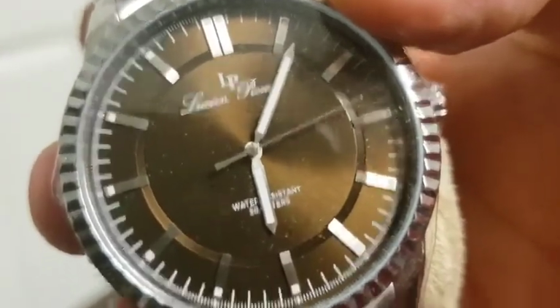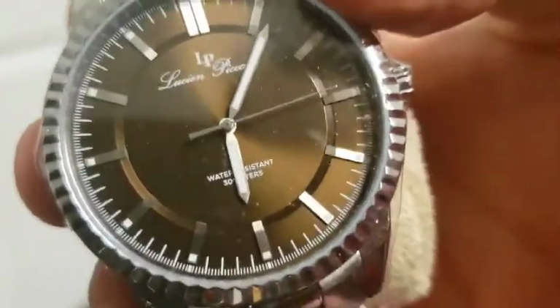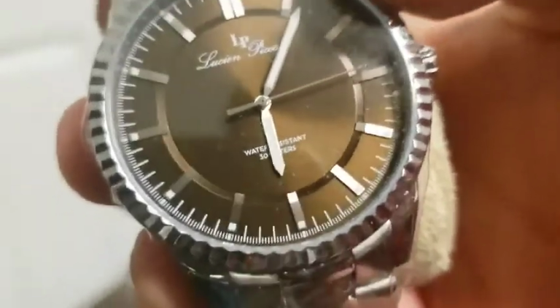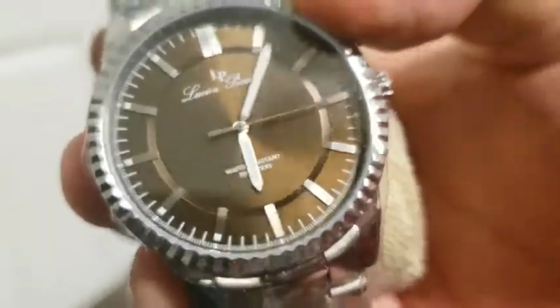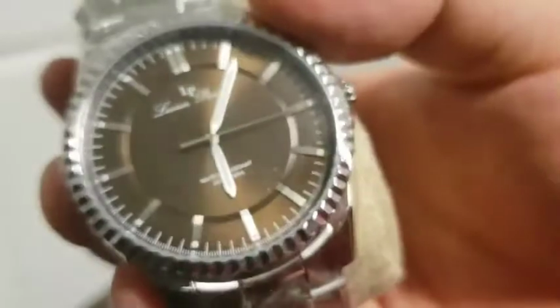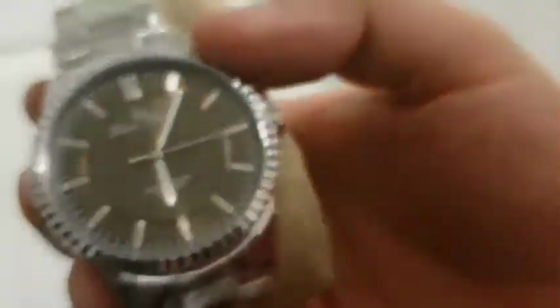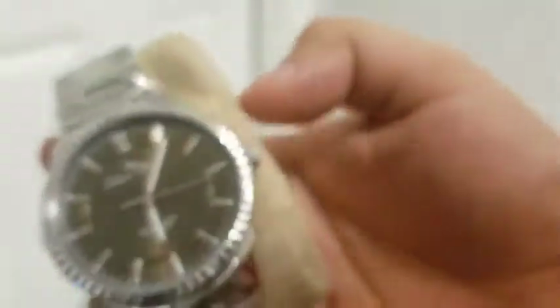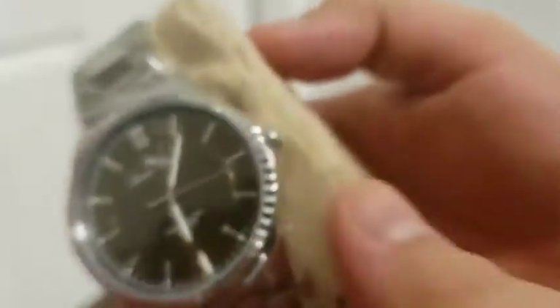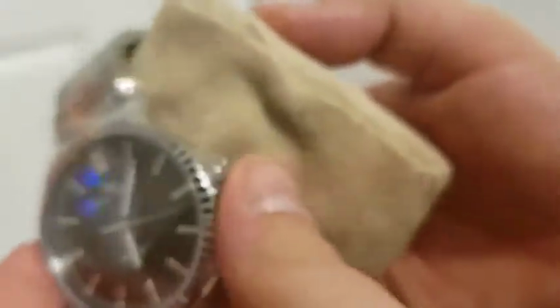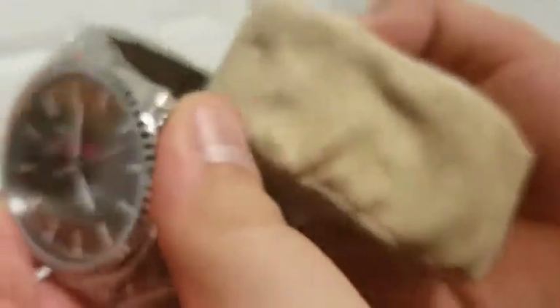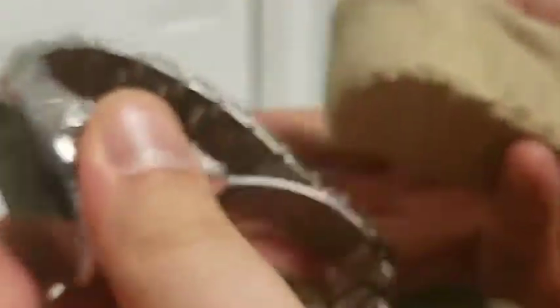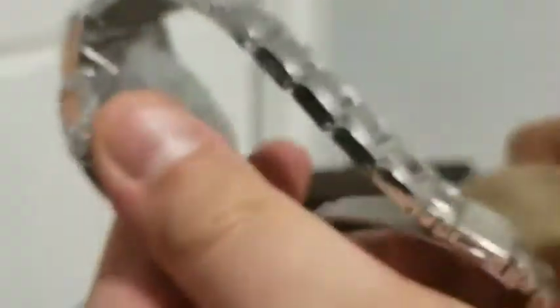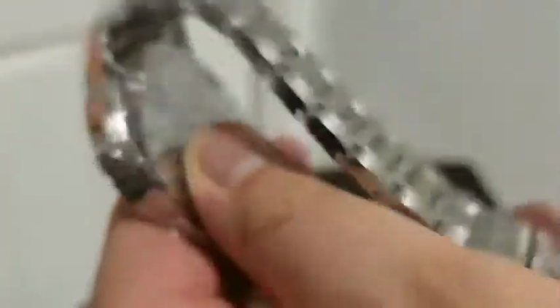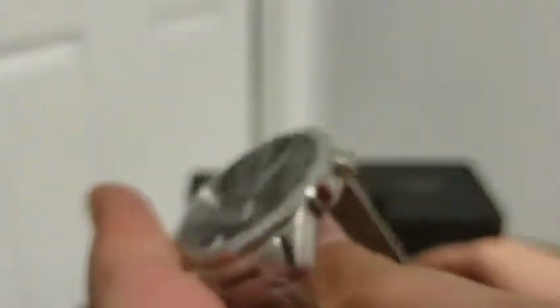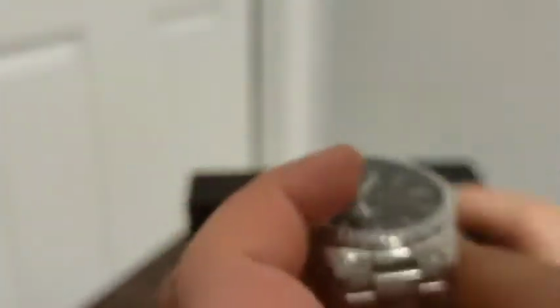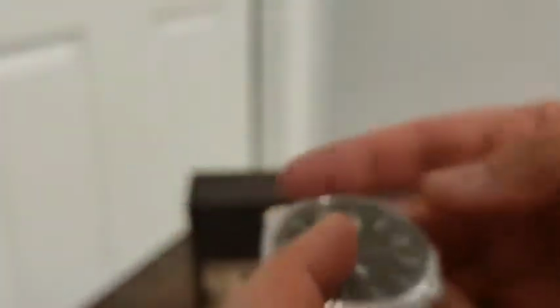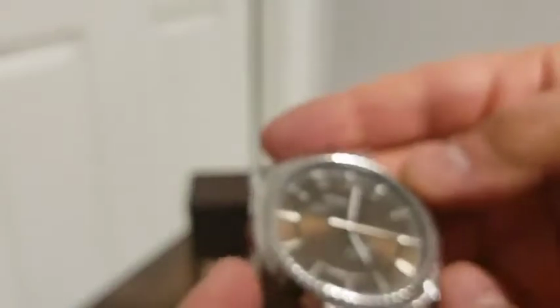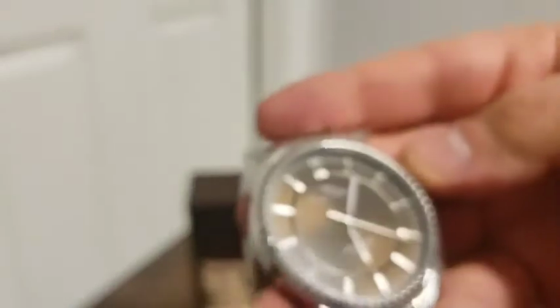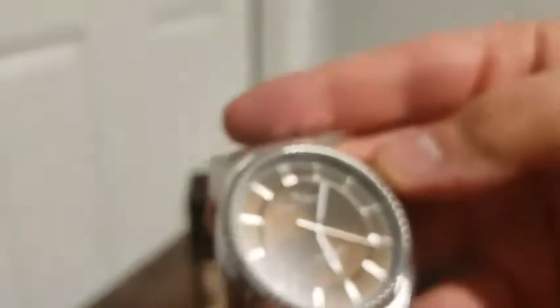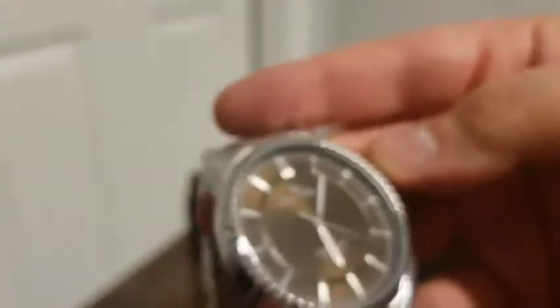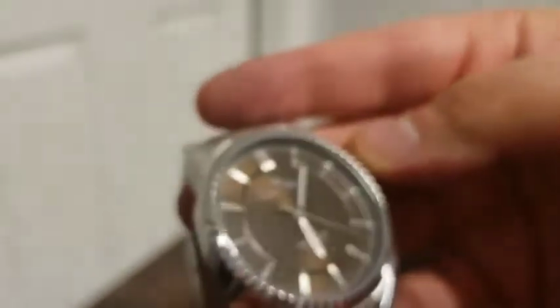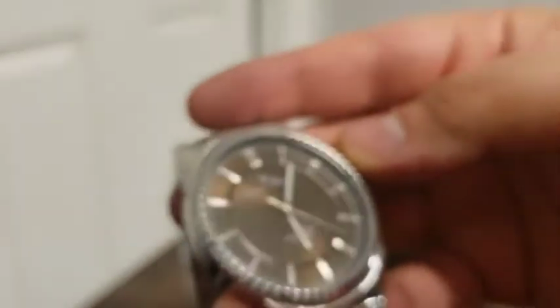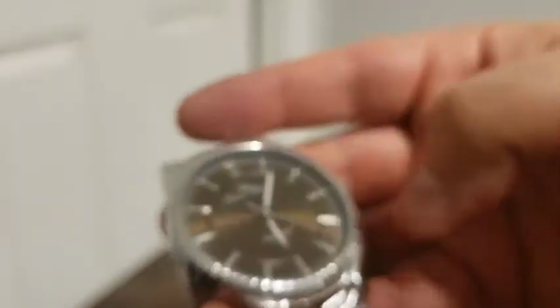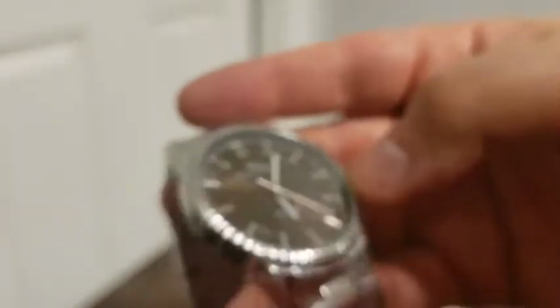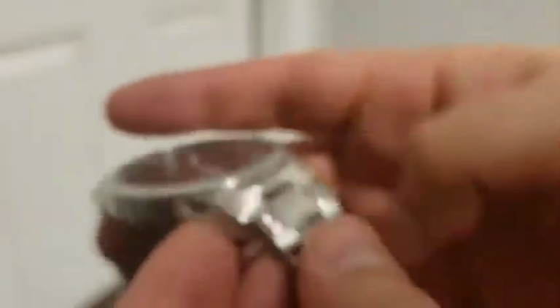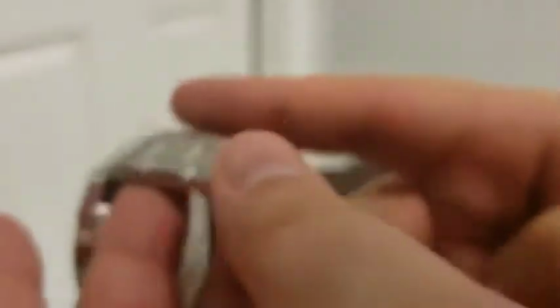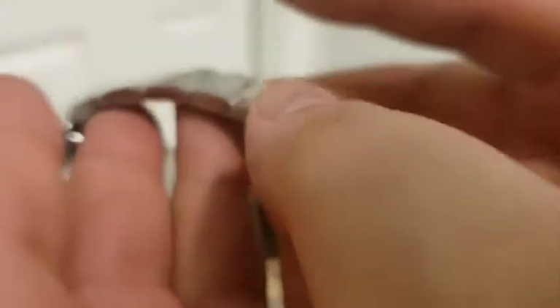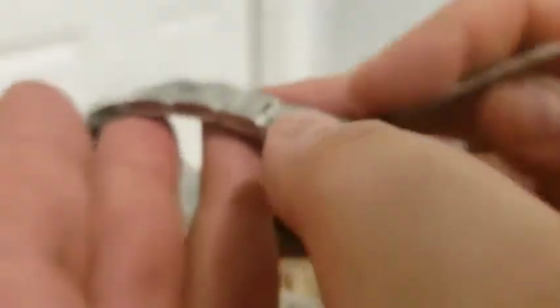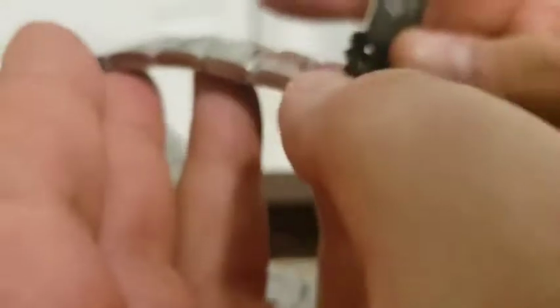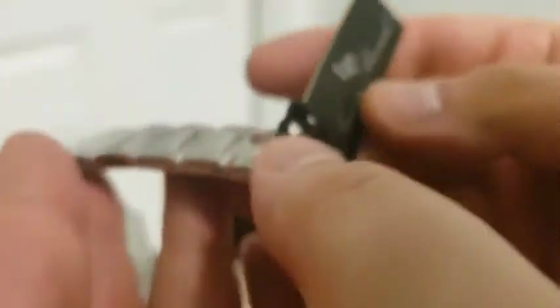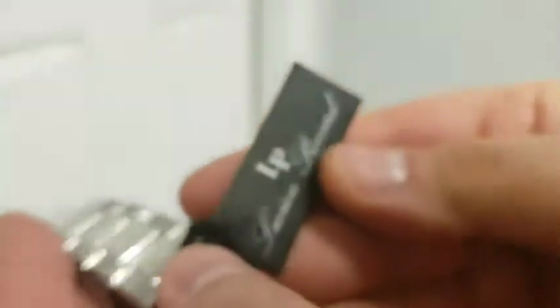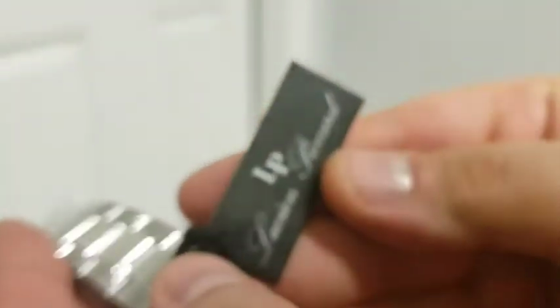Water resistance to 30 meters. Hmm, nice. And it's a quartz watch. Lucien Picard.